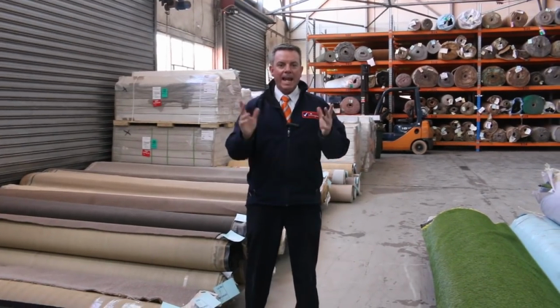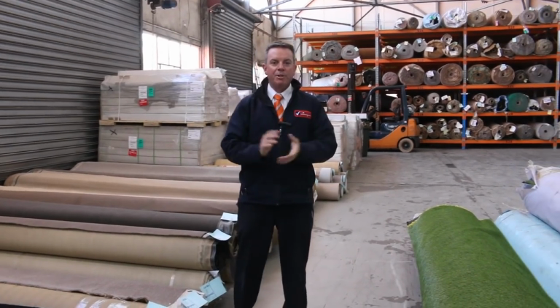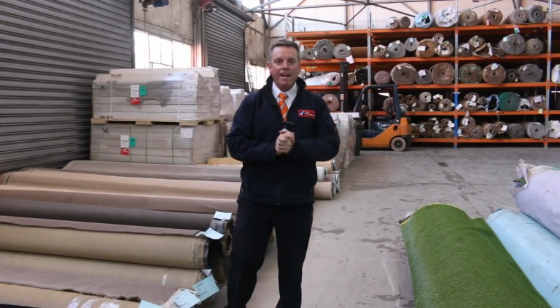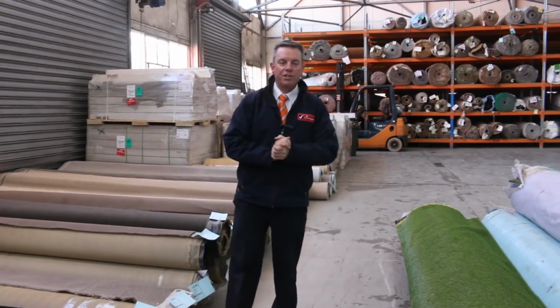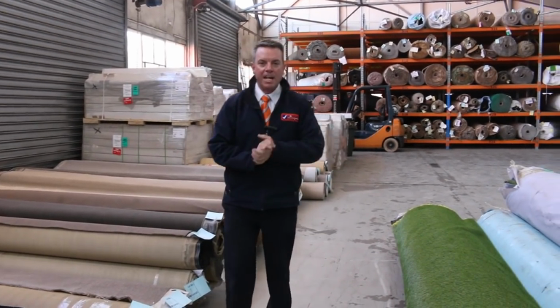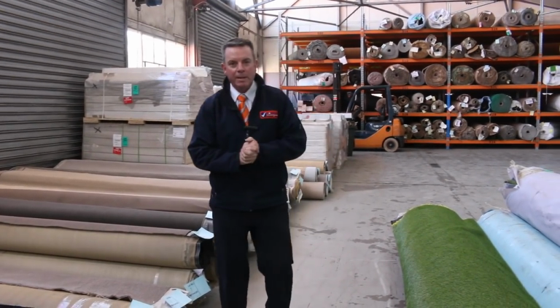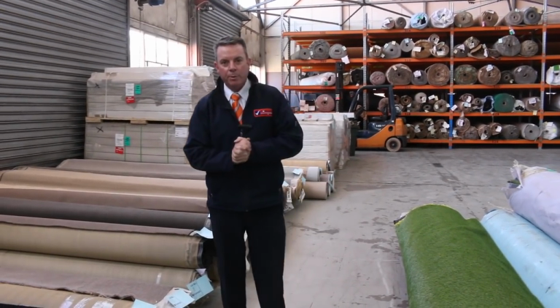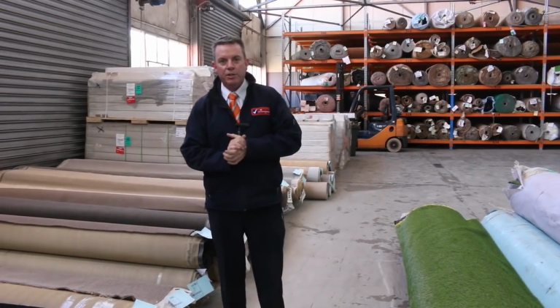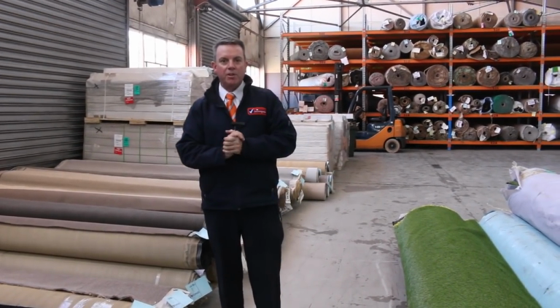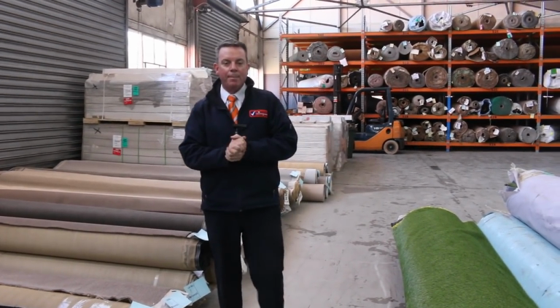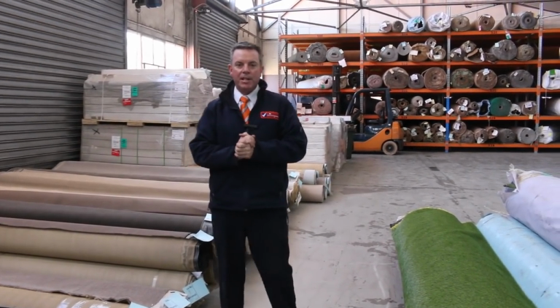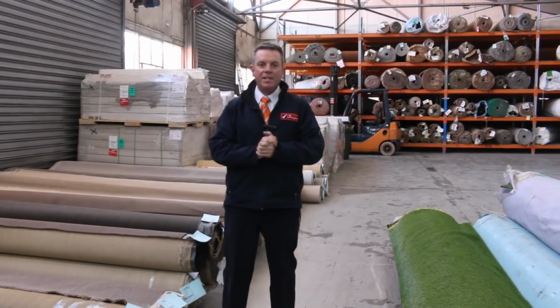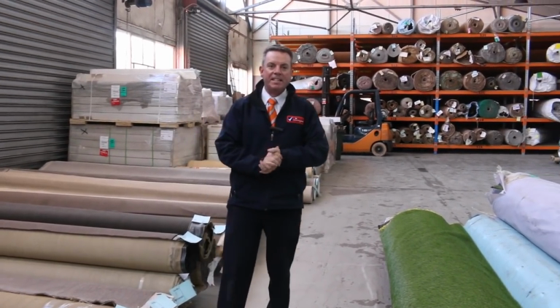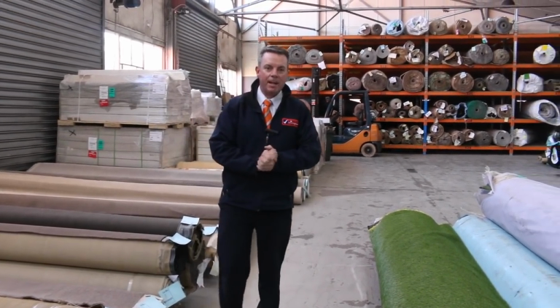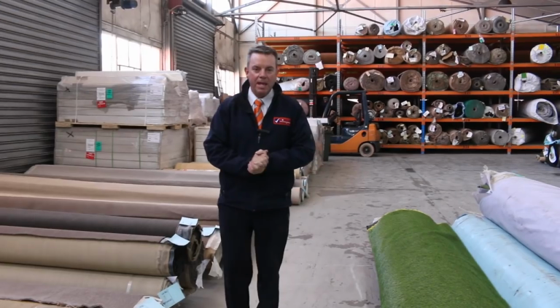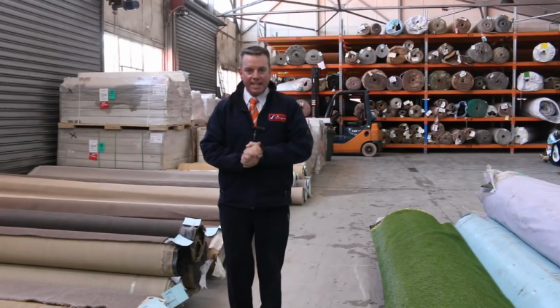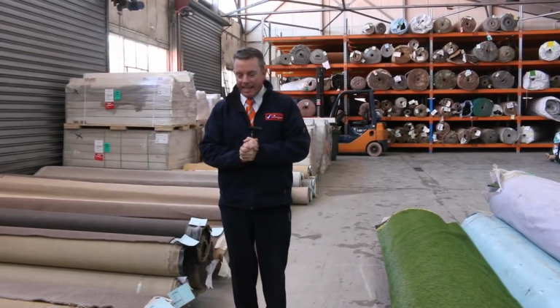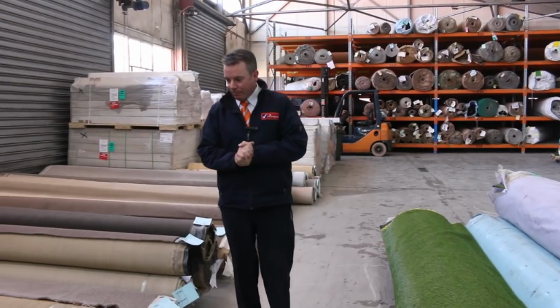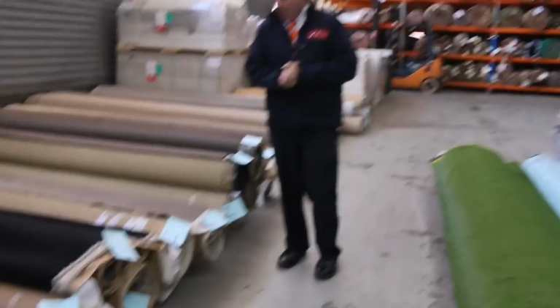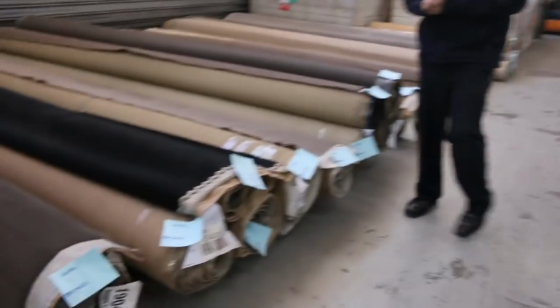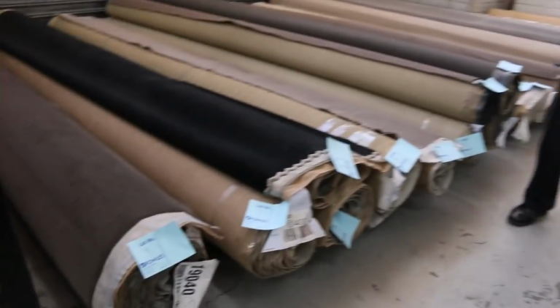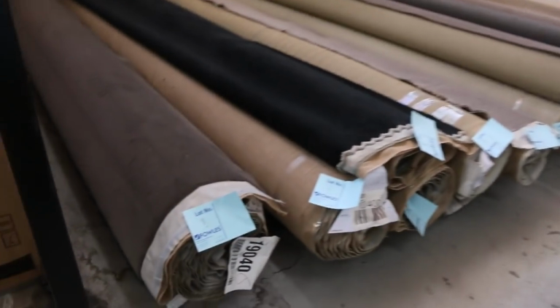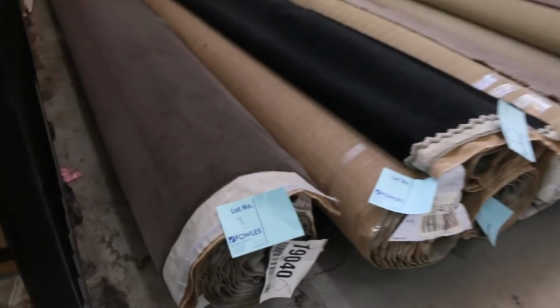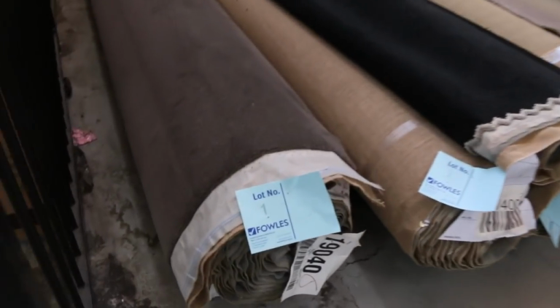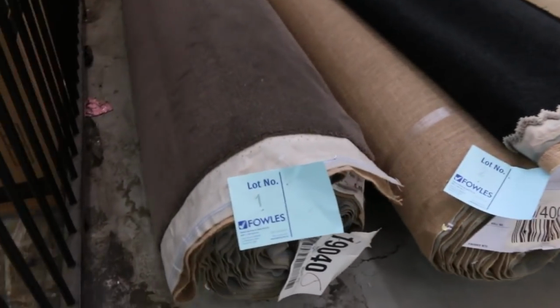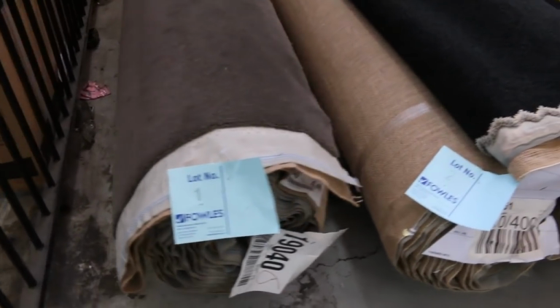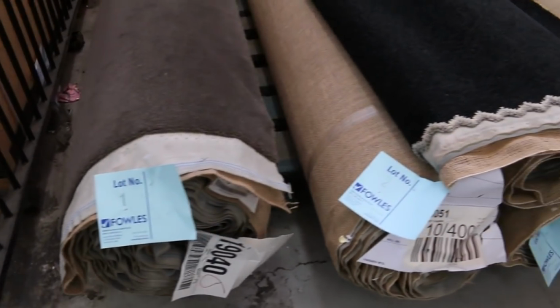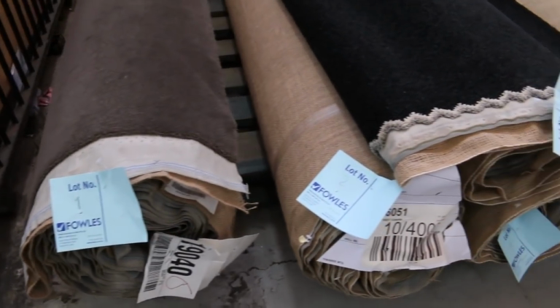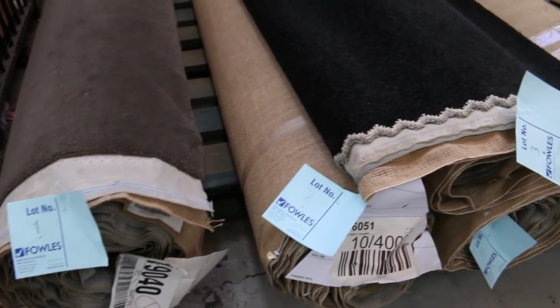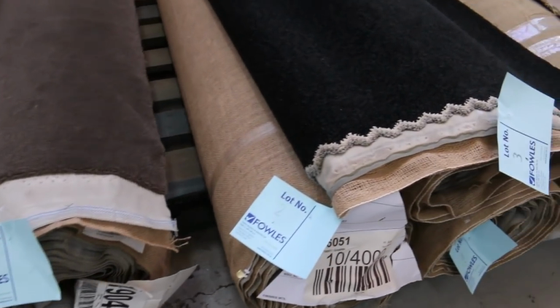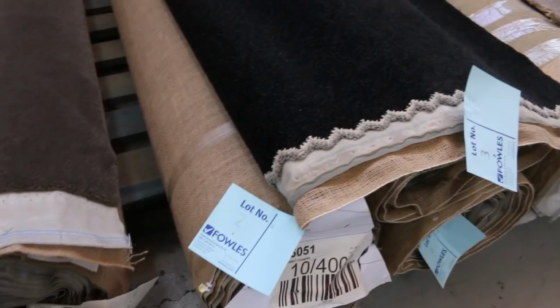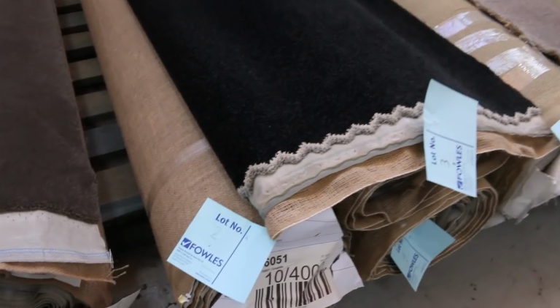G'day, I'm John from Fowls Auction Sales. I'm here to preview tomorrow's carpet auction — it's Wednesday the 10th of April at 10am. We've got an absolute massive auction again tomorrow with some beautiful carpets that have come through.